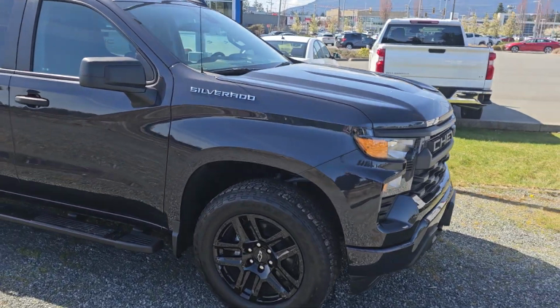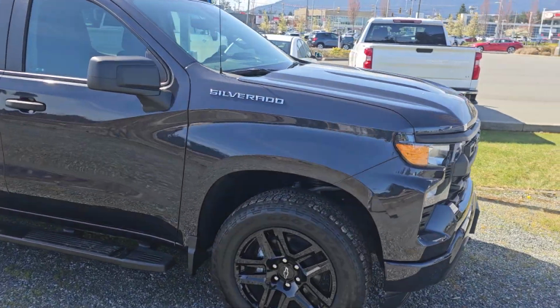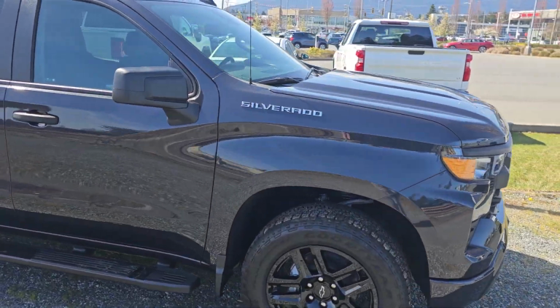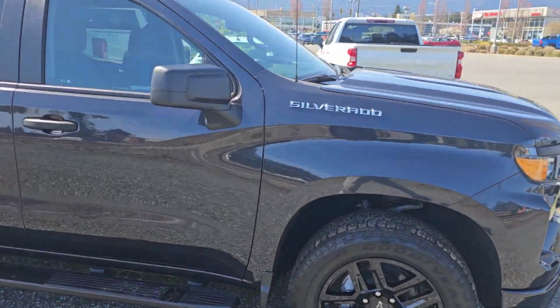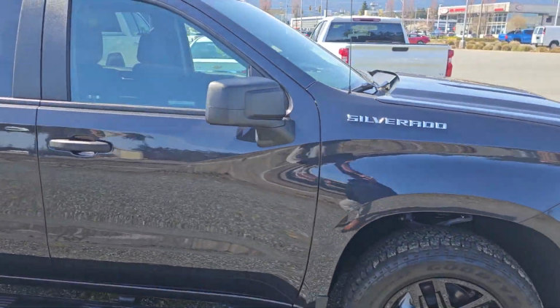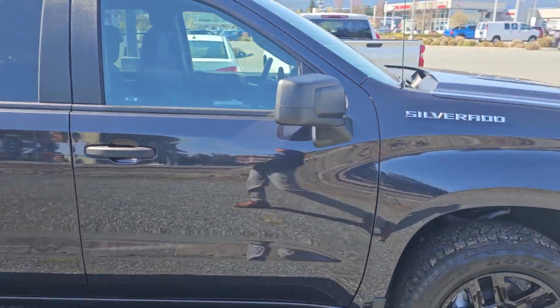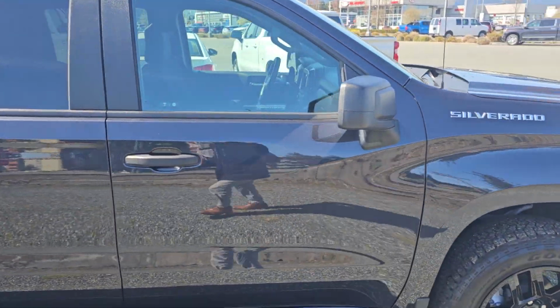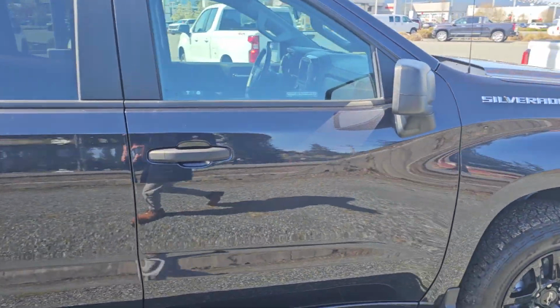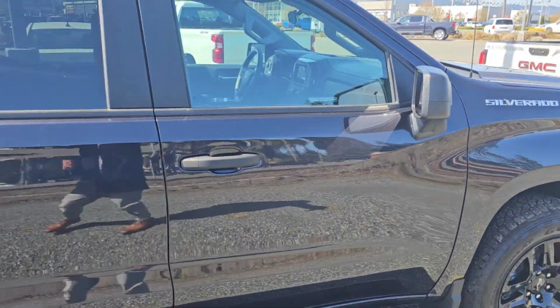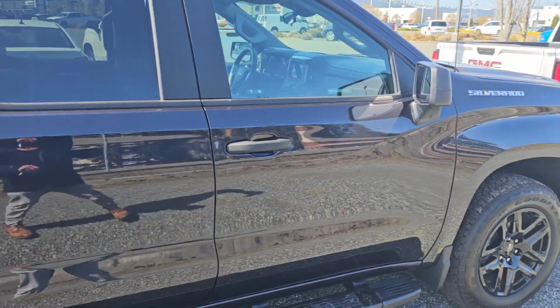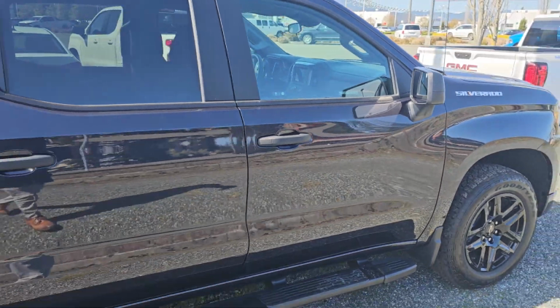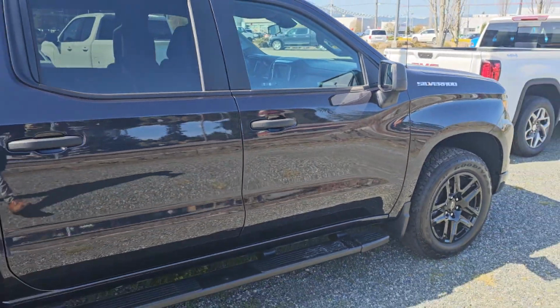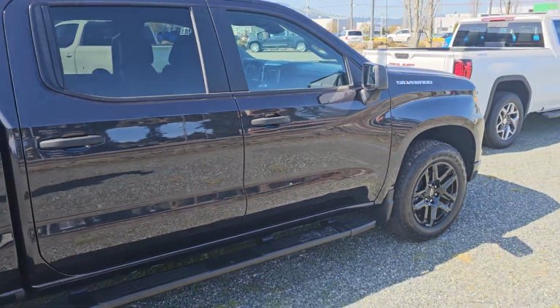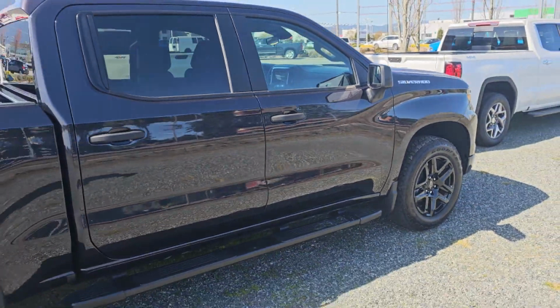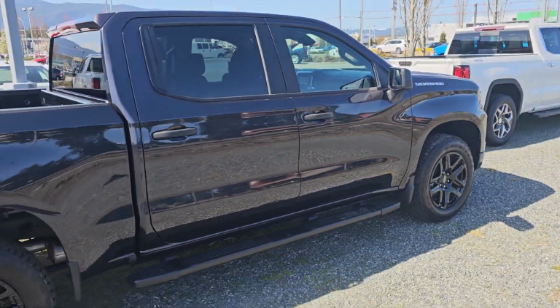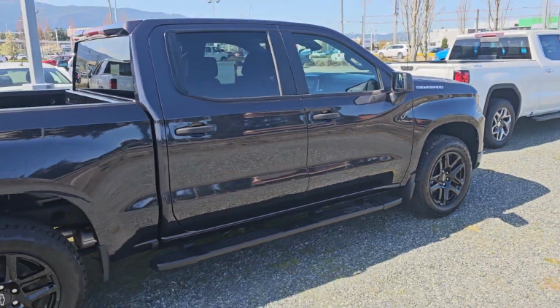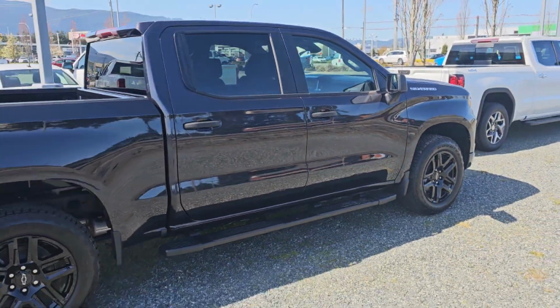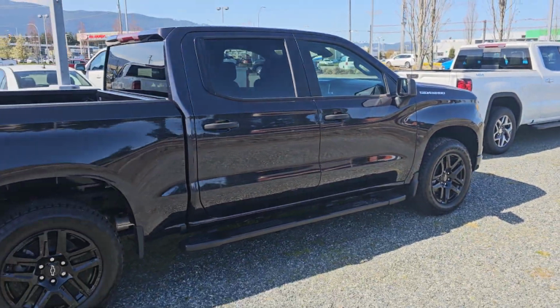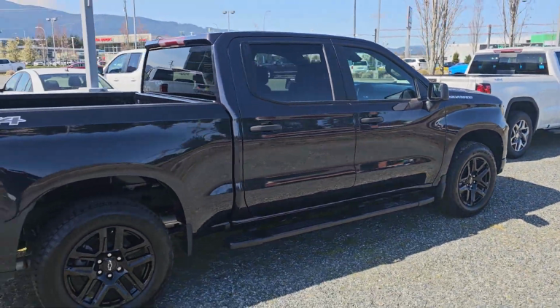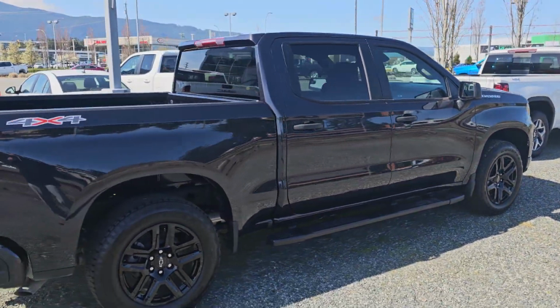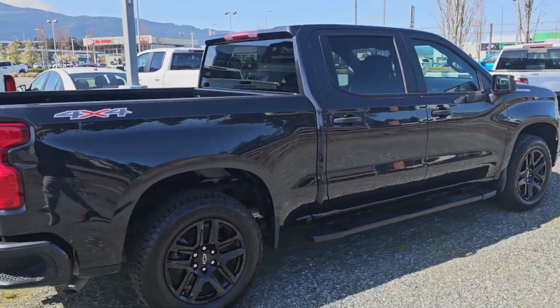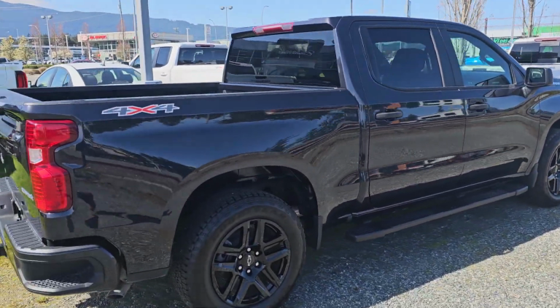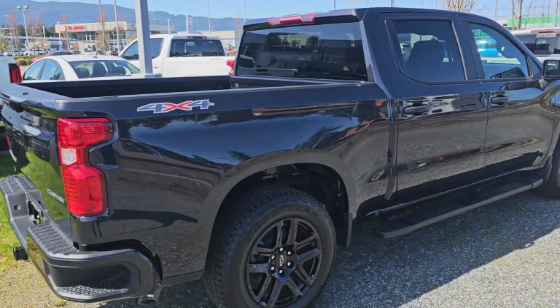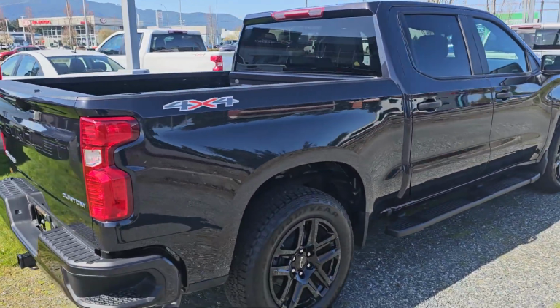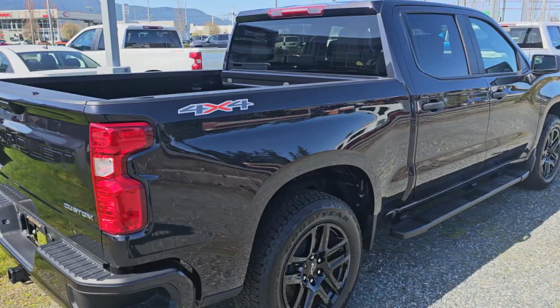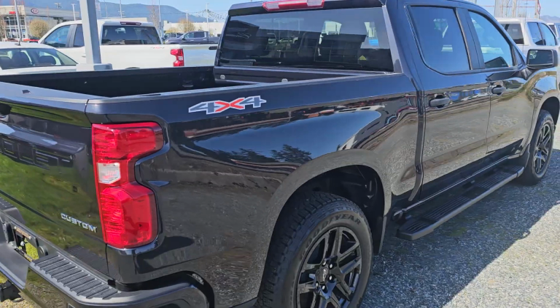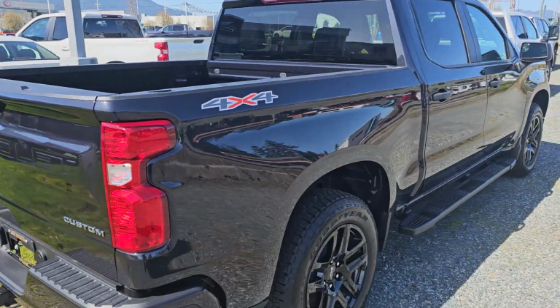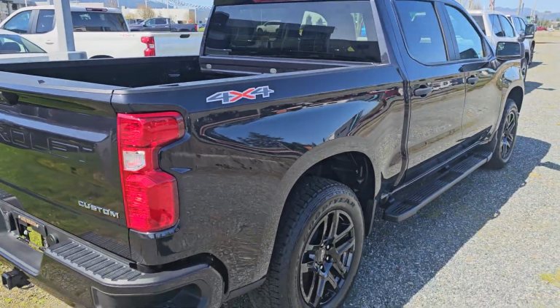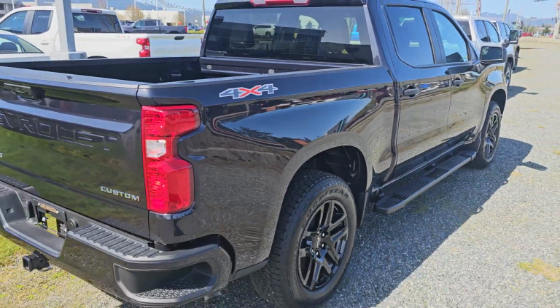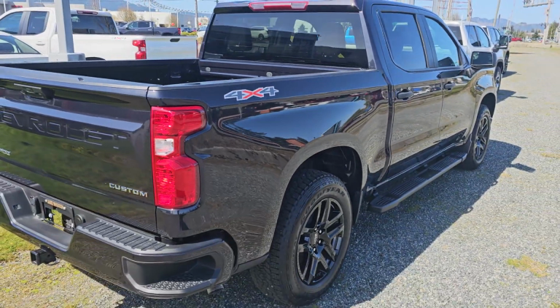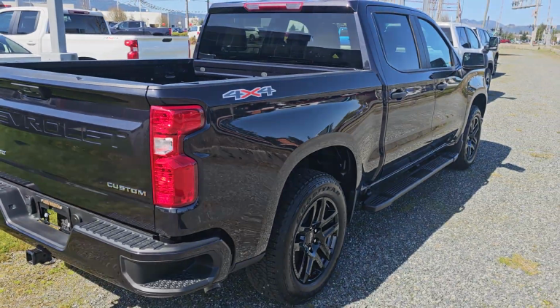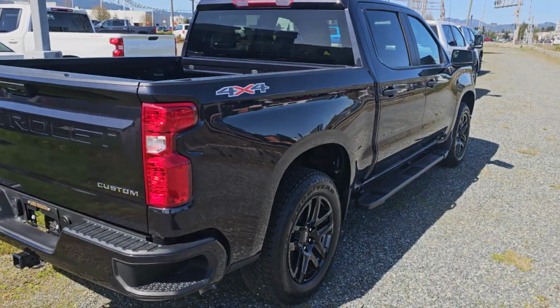Just going to take a walk around the vehicle. Beautiful dark ash — one of my favorite colors. It's like an off-black with a little bit of a blue hue under certain light.